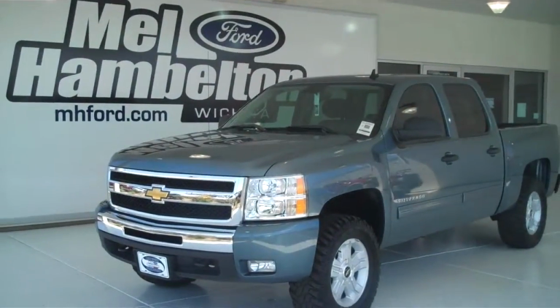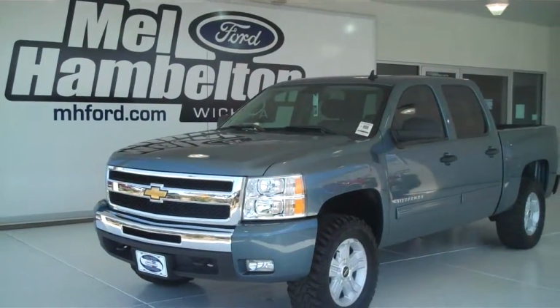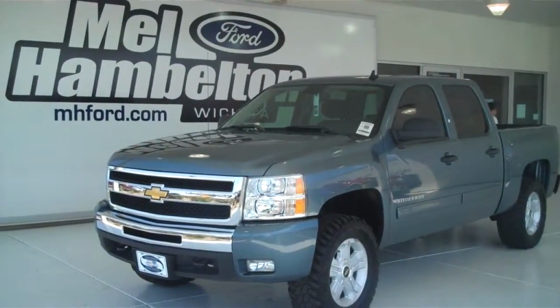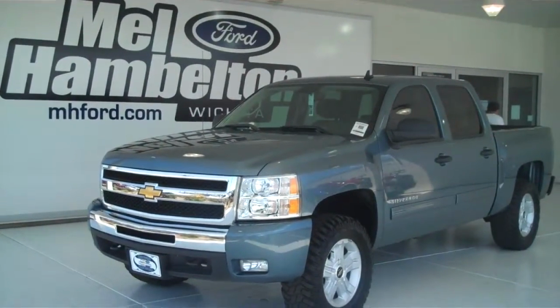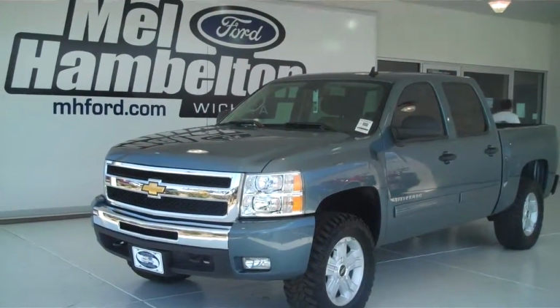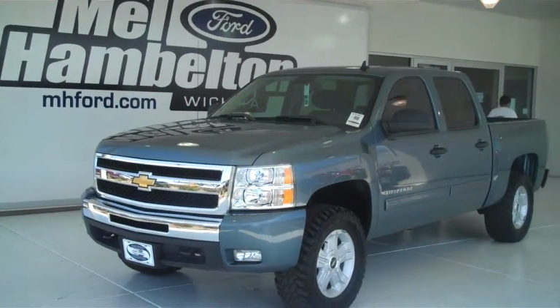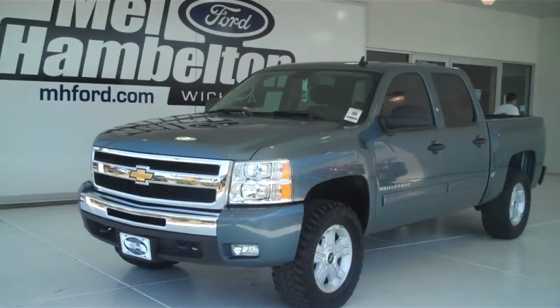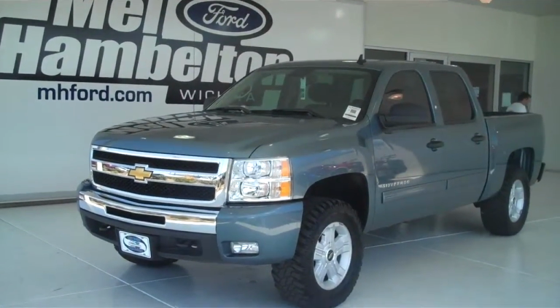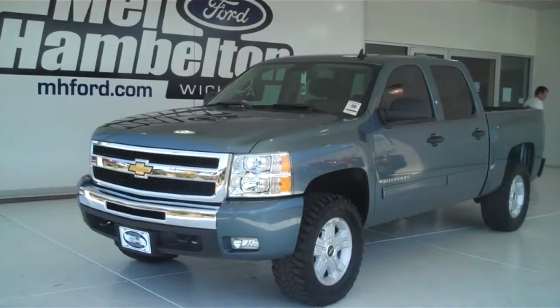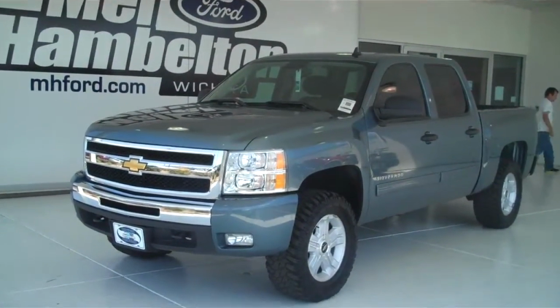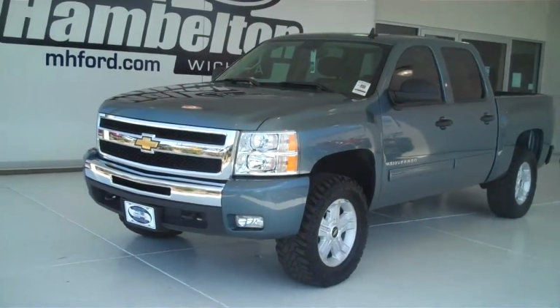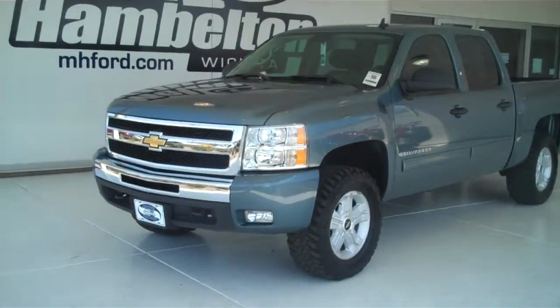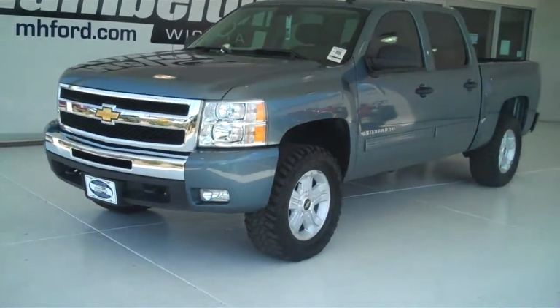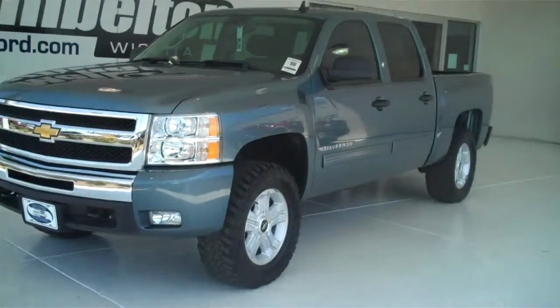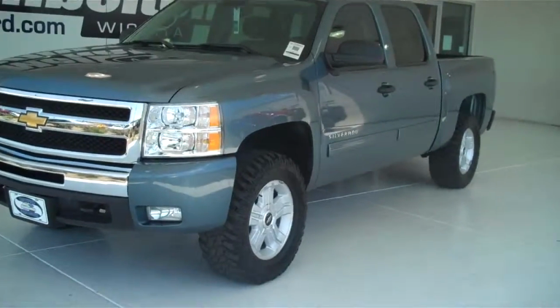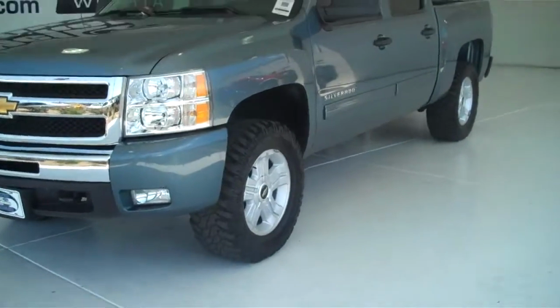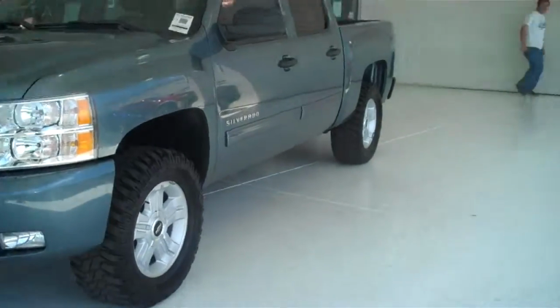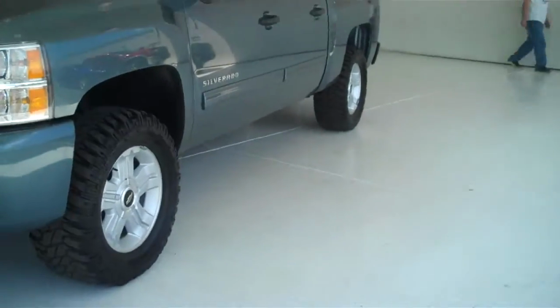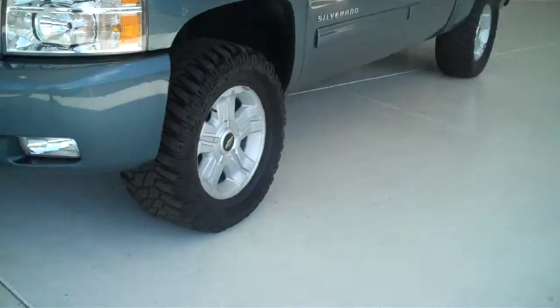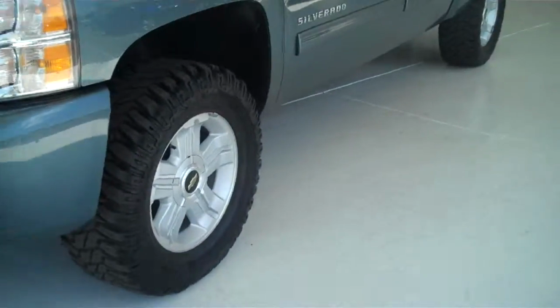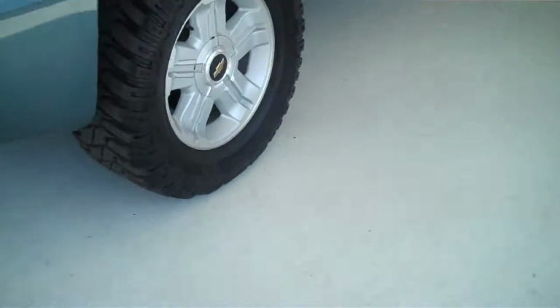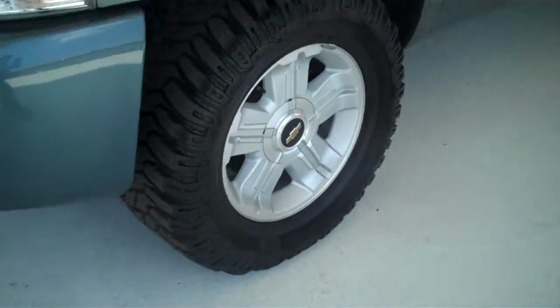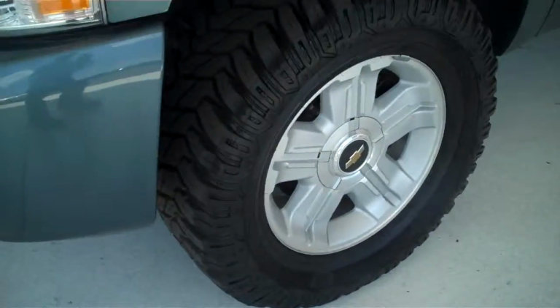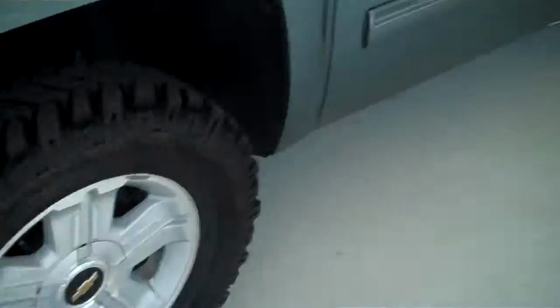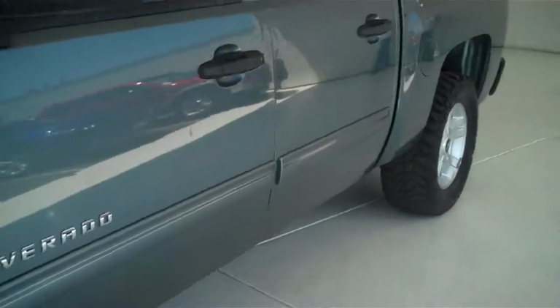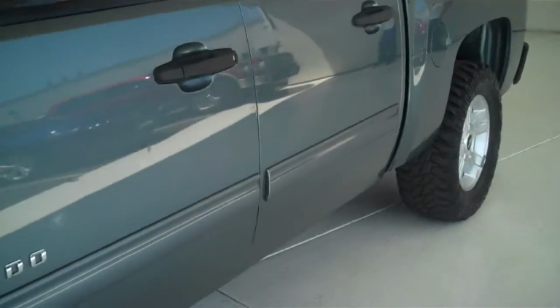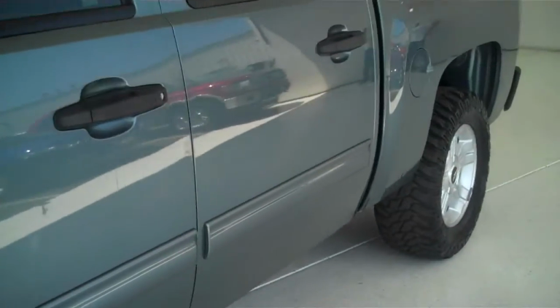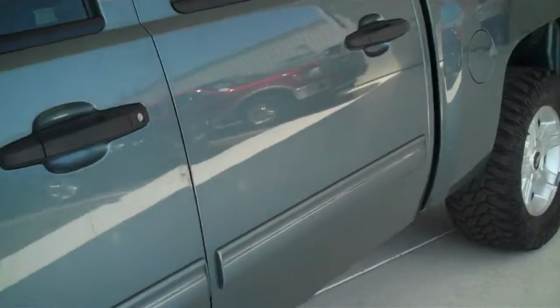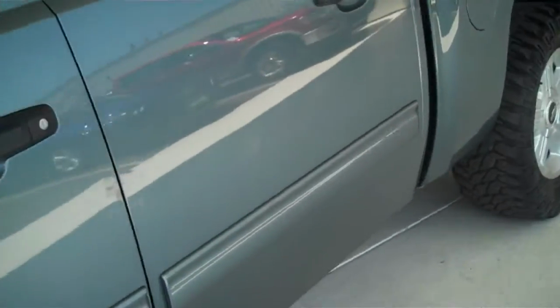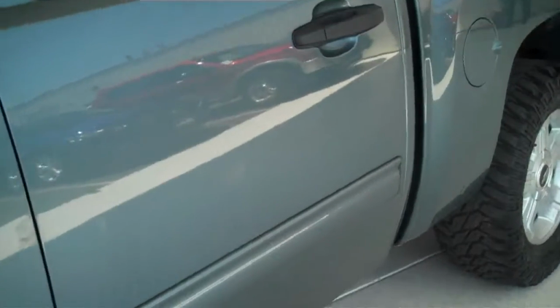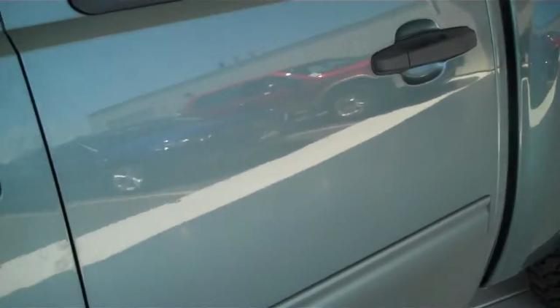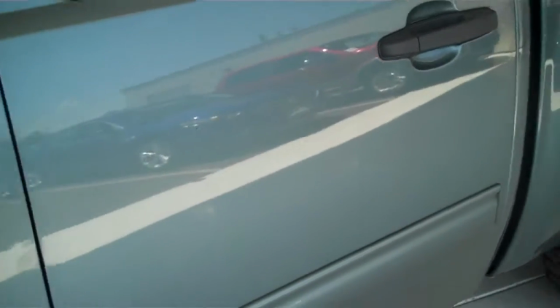122-336A is a pre-owned 2011 Chevrolet Silverado. It has the factory alloy rims. It is a gray truck, or bluish gray.